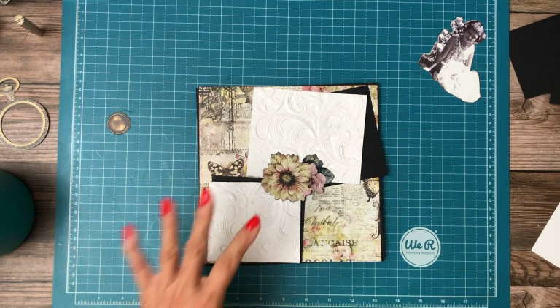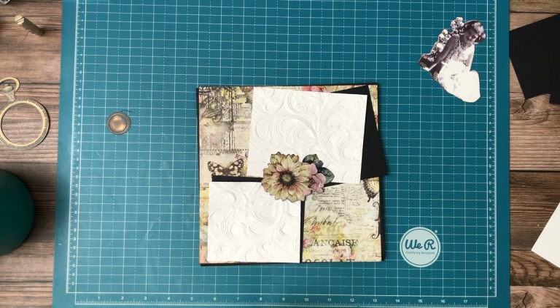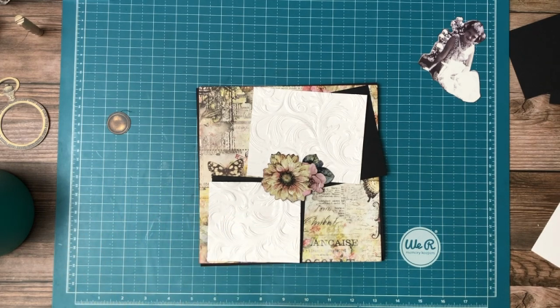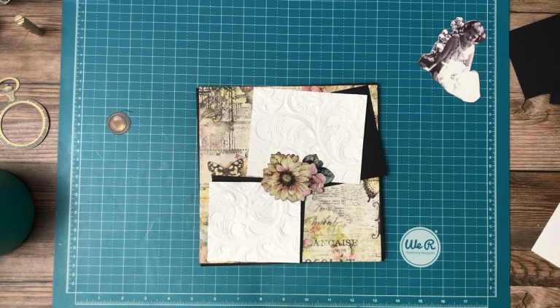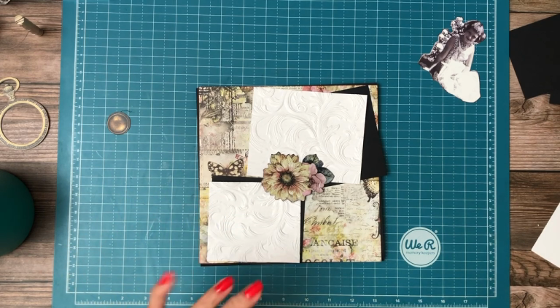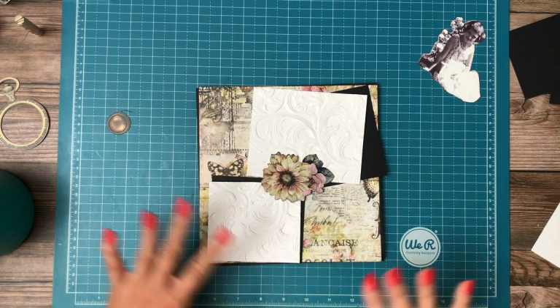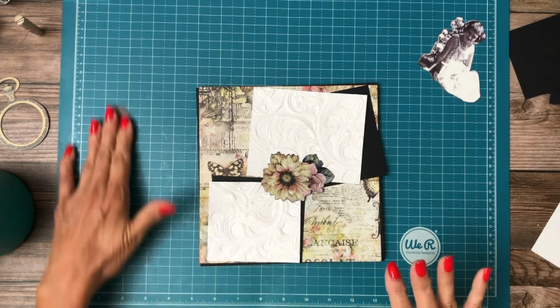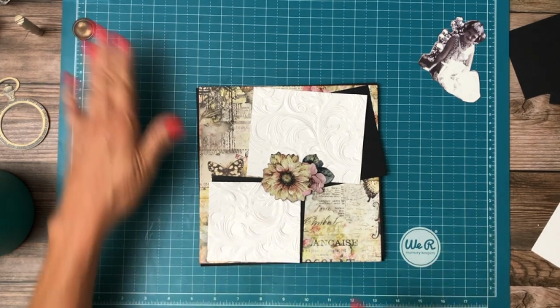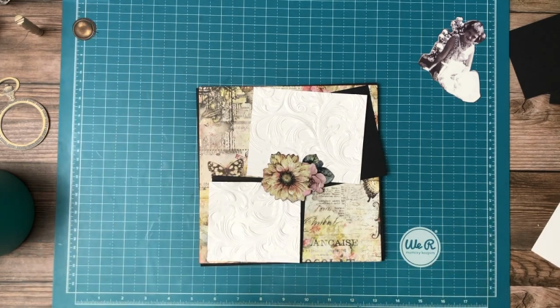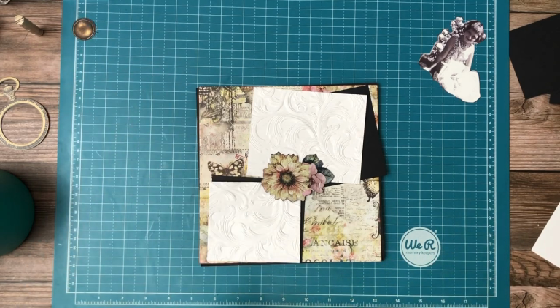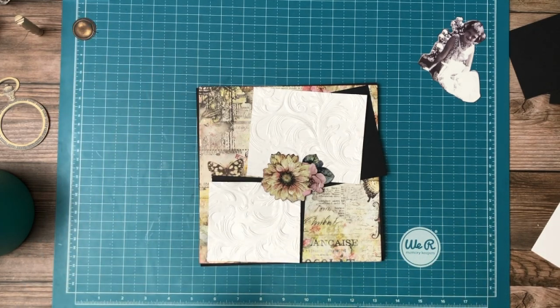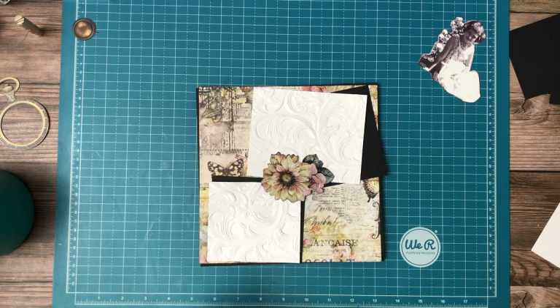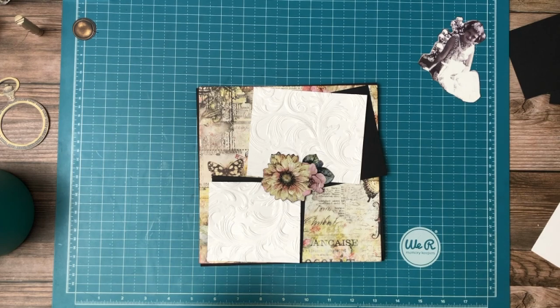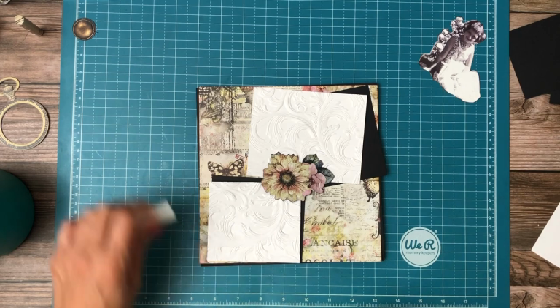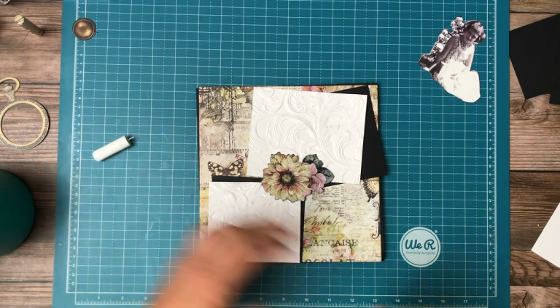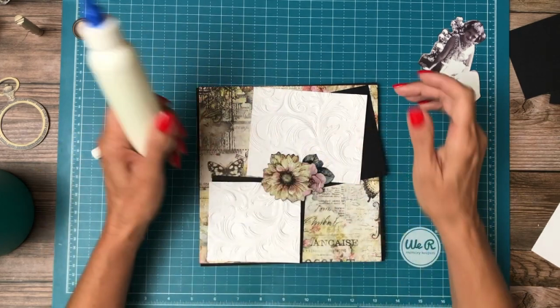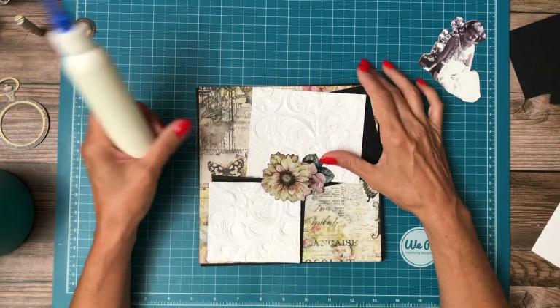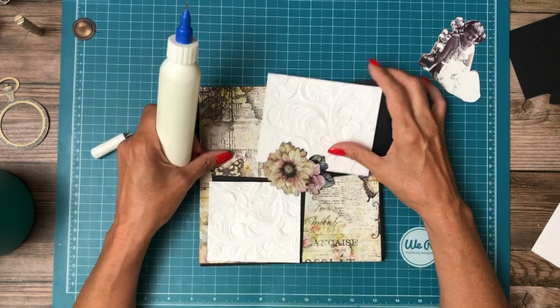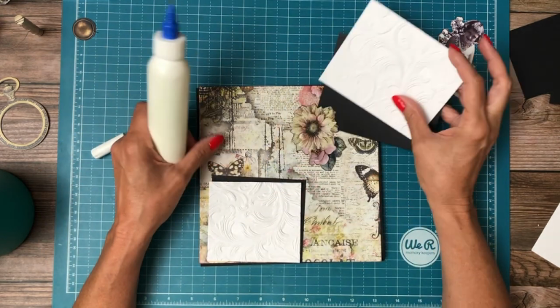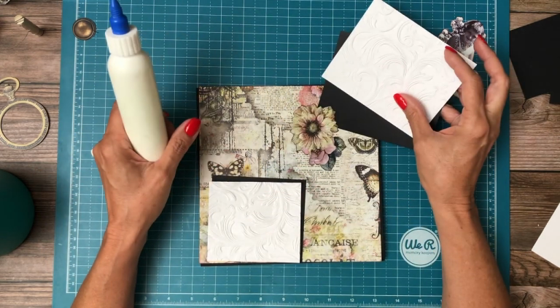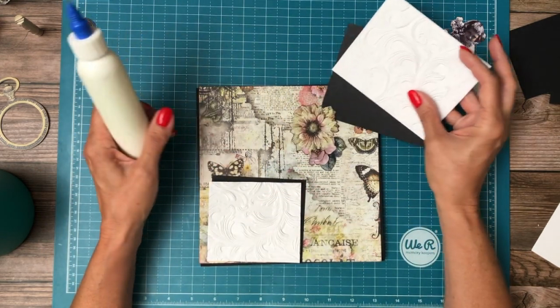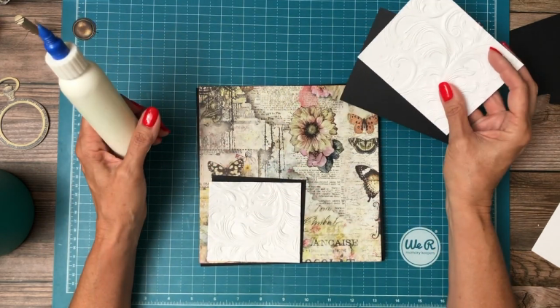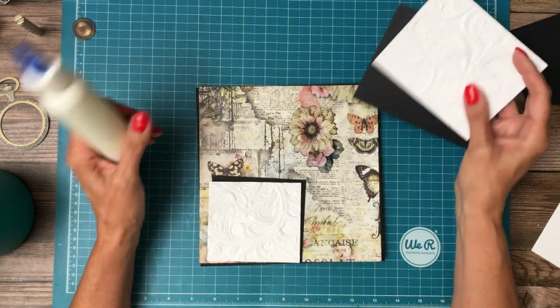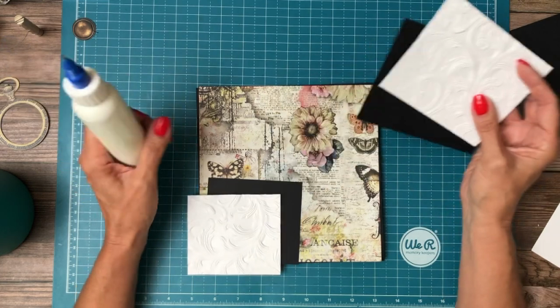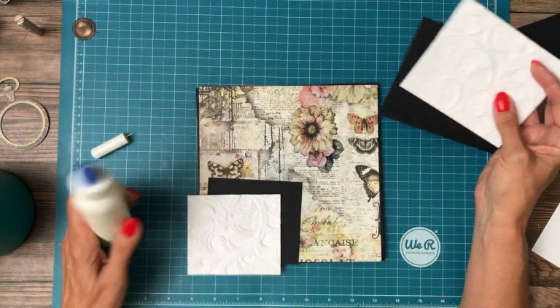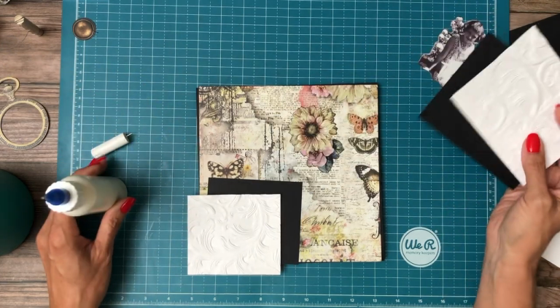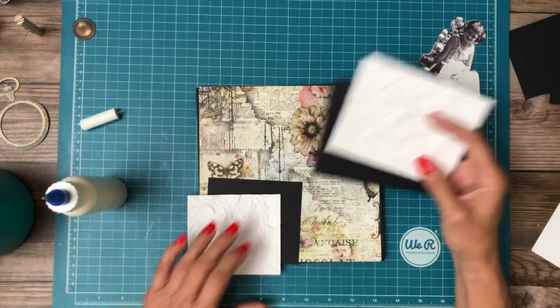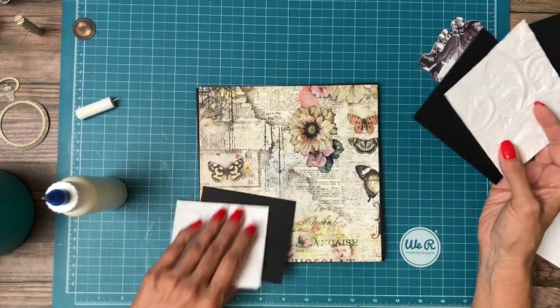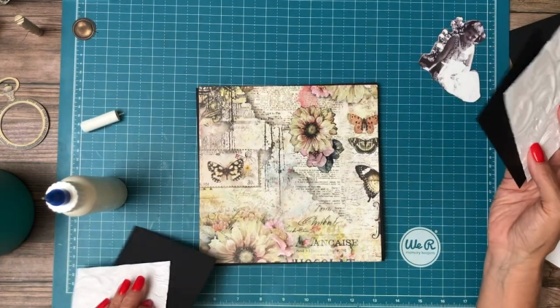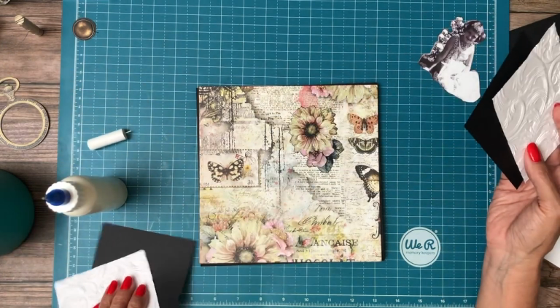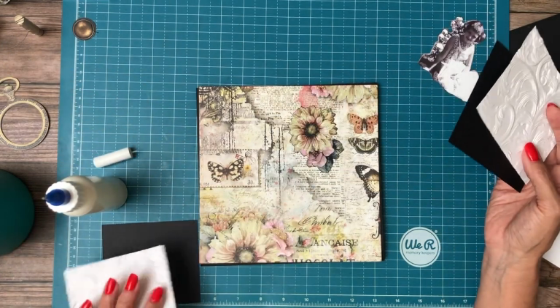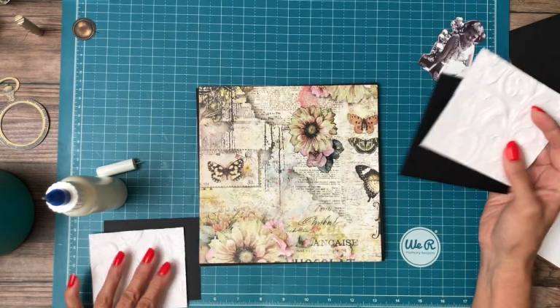This collection is gorgeous all by itself. You don't really need to layer the papers. In fact, I'm remiss to do that because they're just so pretty. It's hard to layer another page on top of what is already a beautiful page.